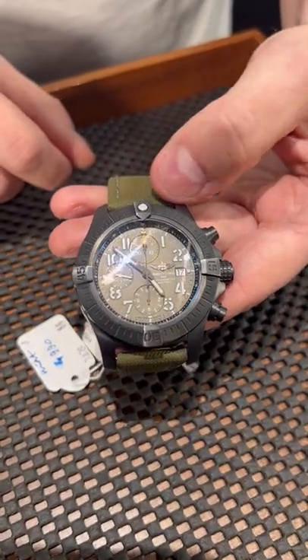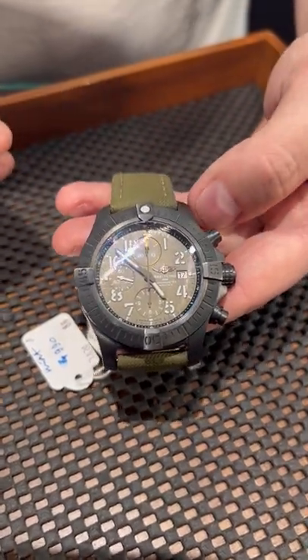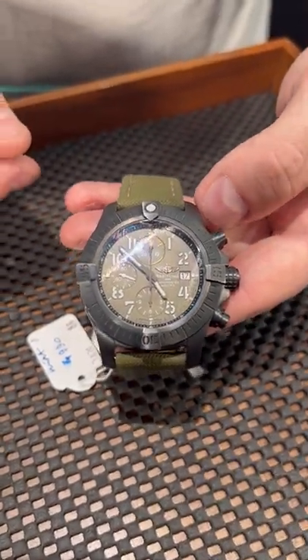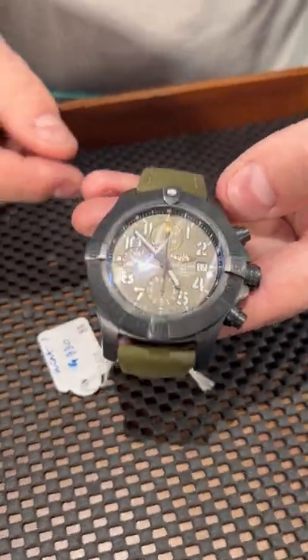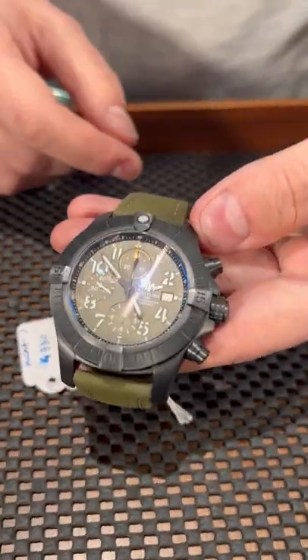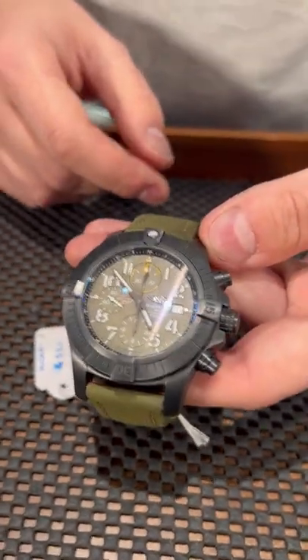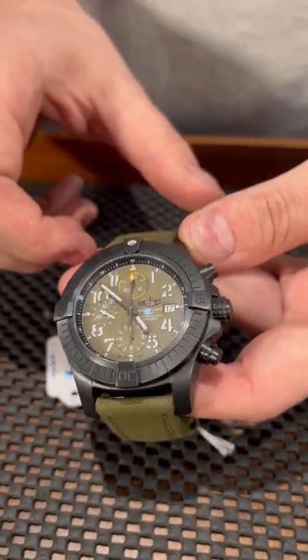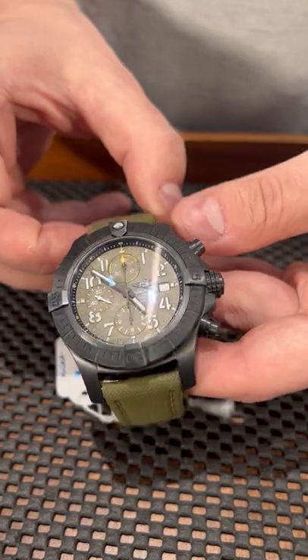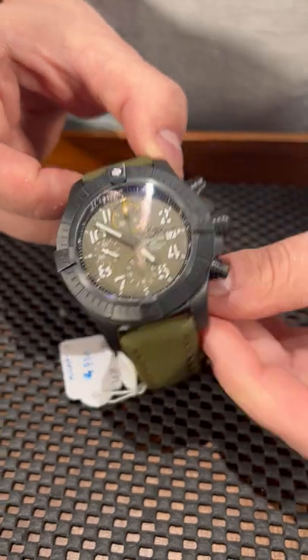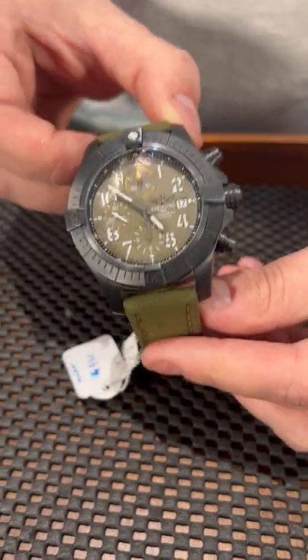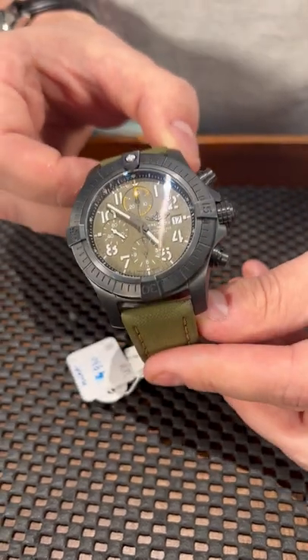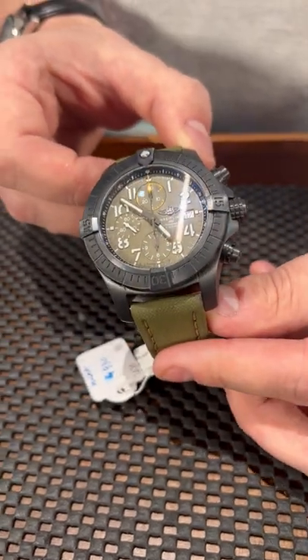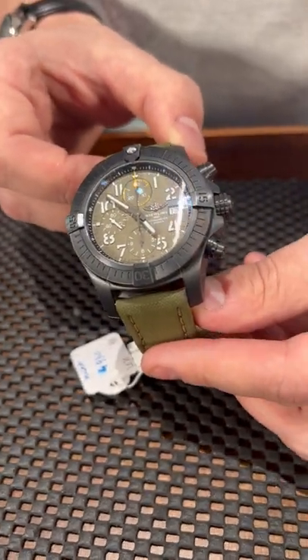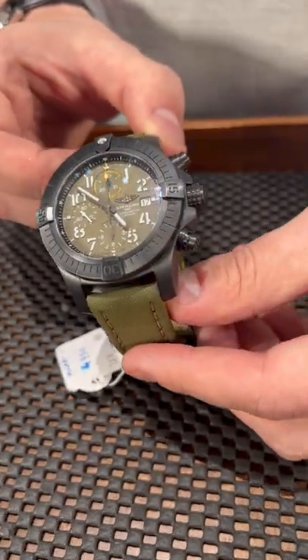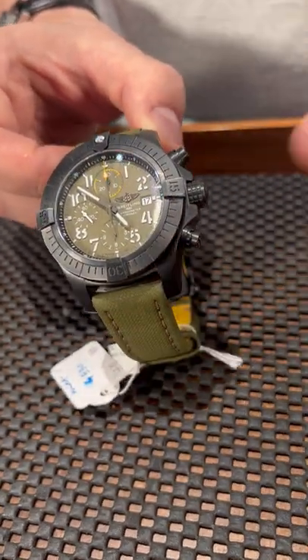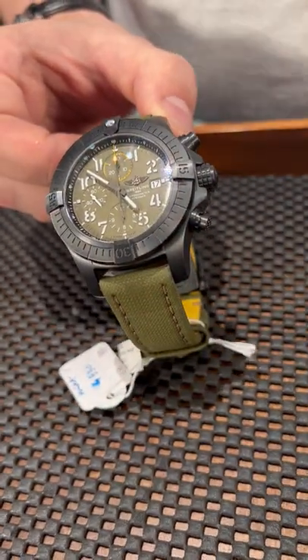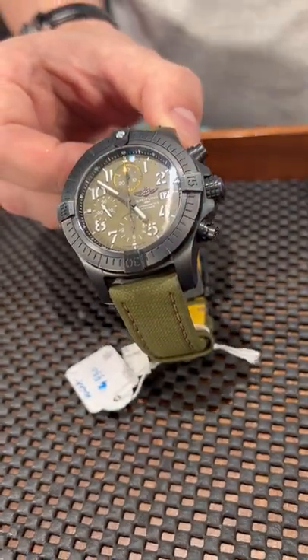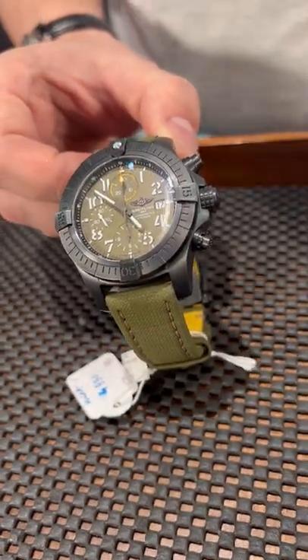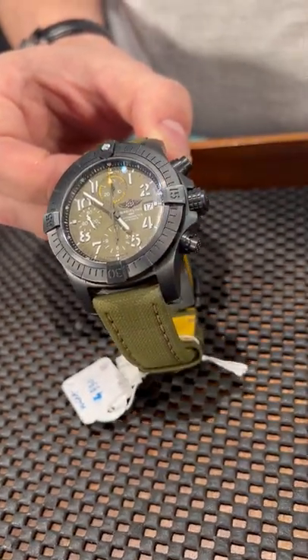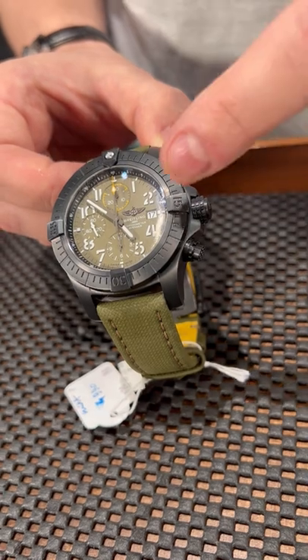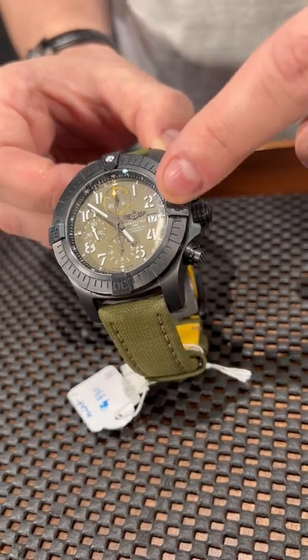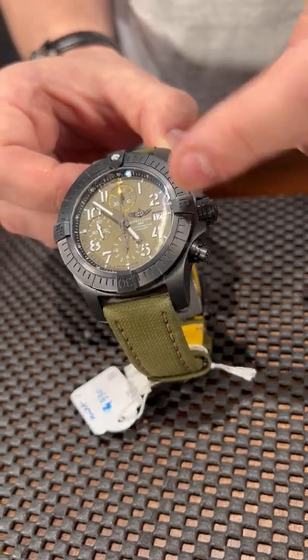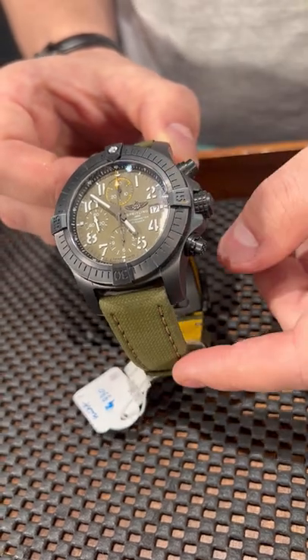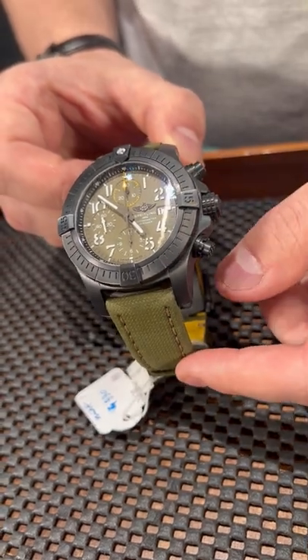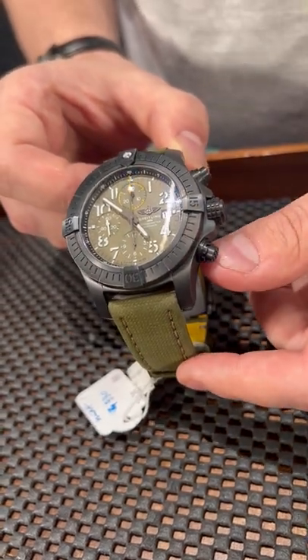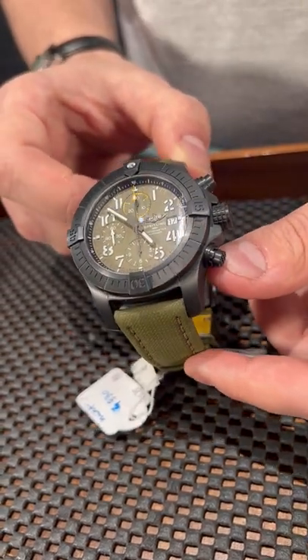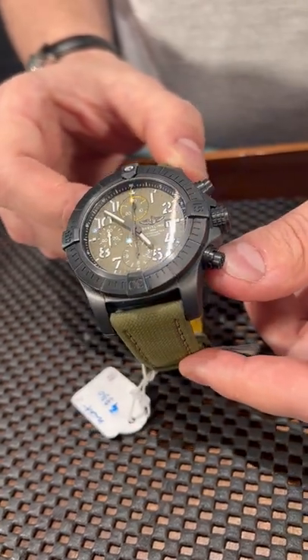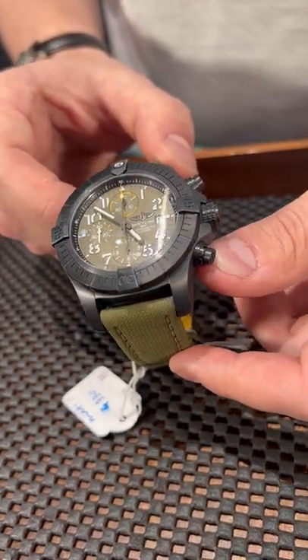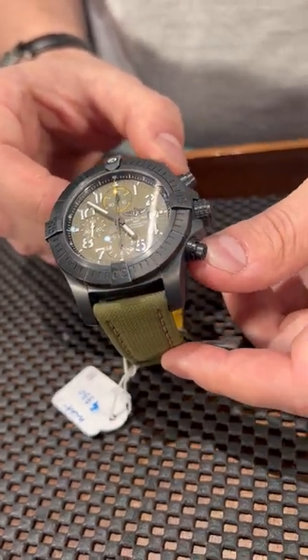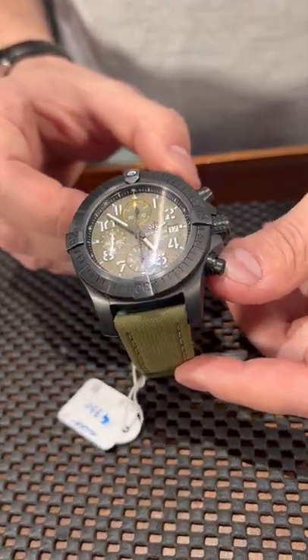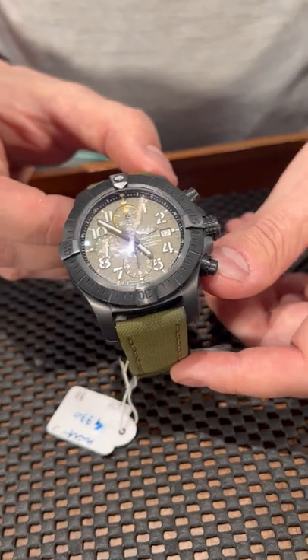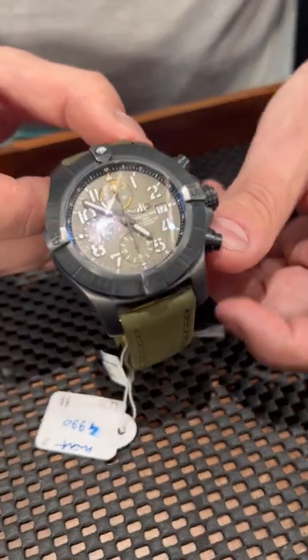What is beautiful about this is that it's still a light watch, even though it retains the big and bulky Breitling design. What I absolutely love about this specific model is the olive green dial and olive green strap — it makes it look very military, very outdoors-going.